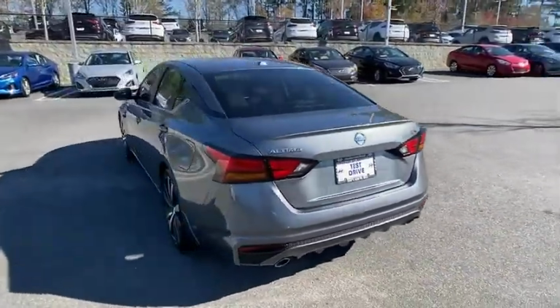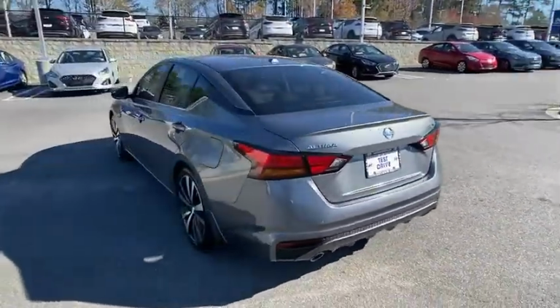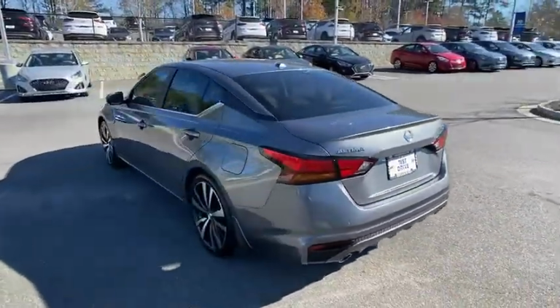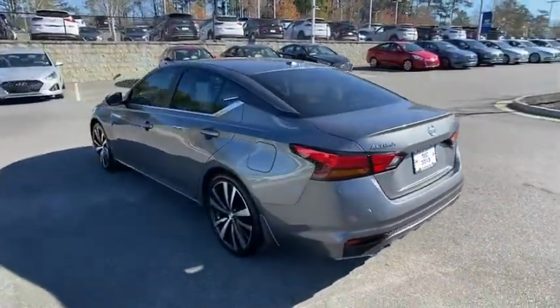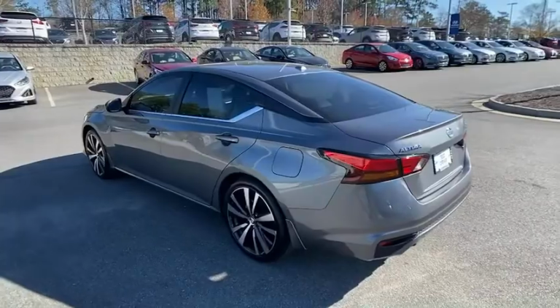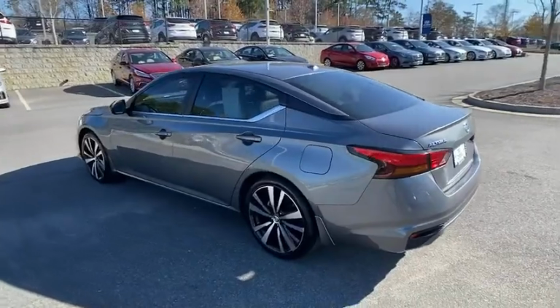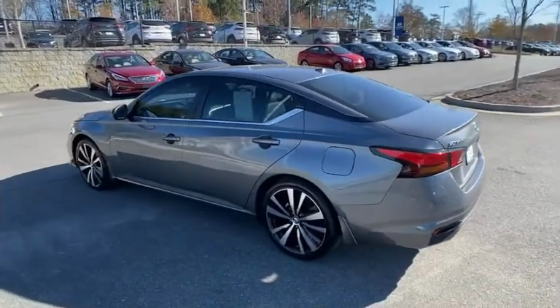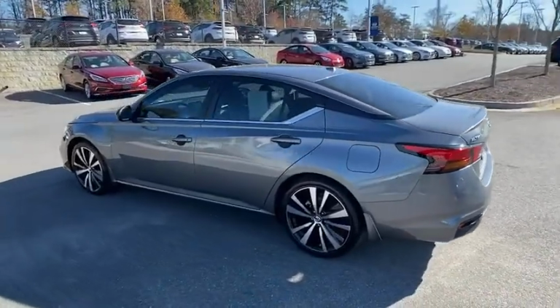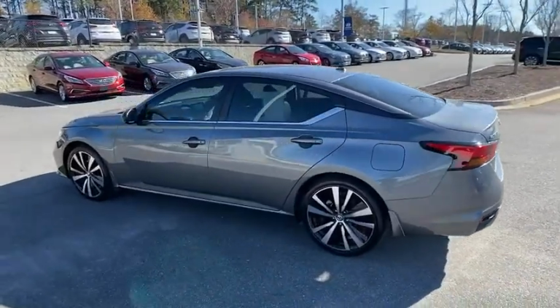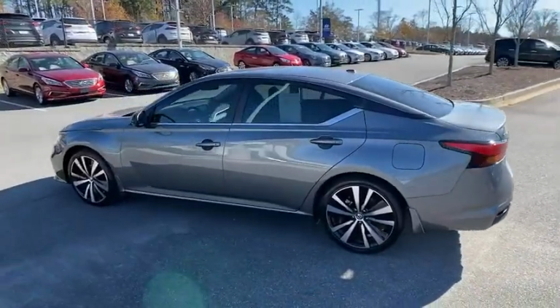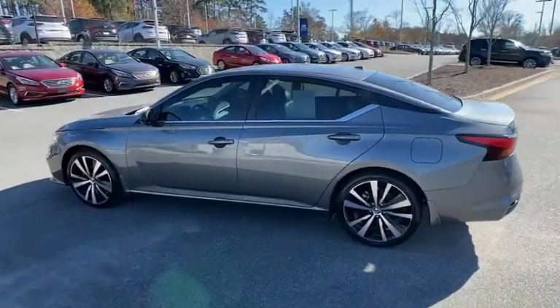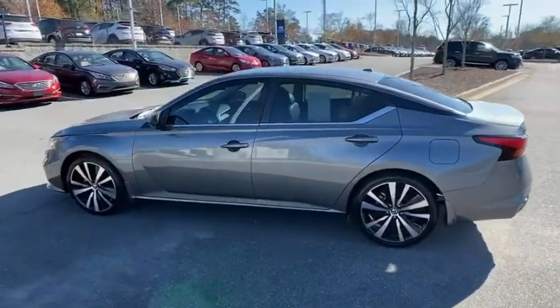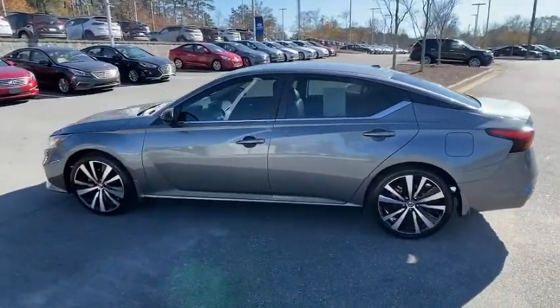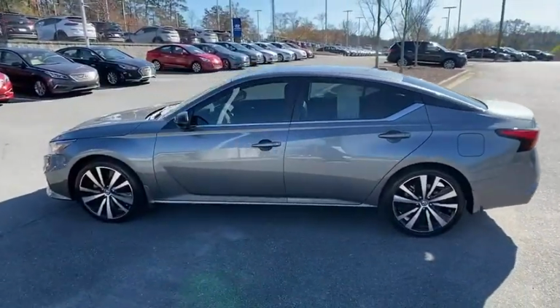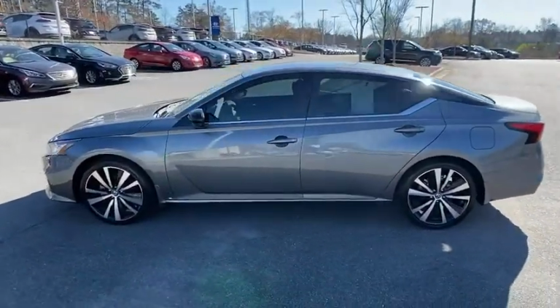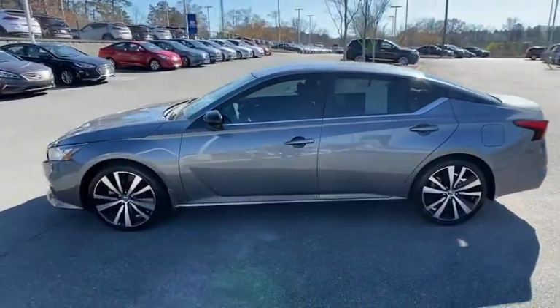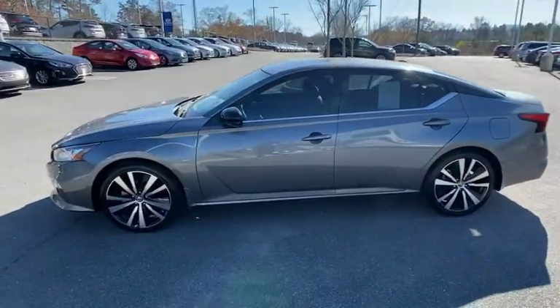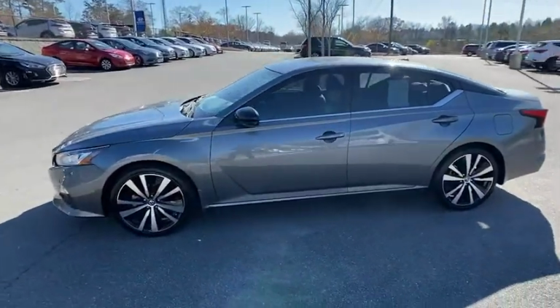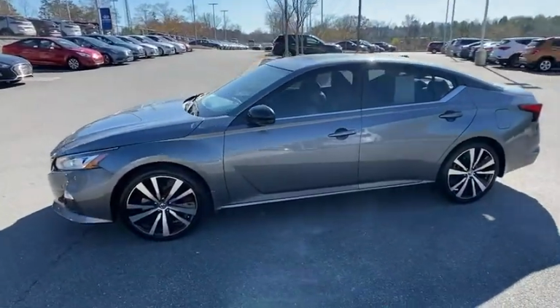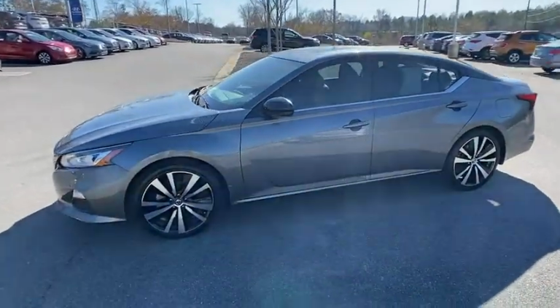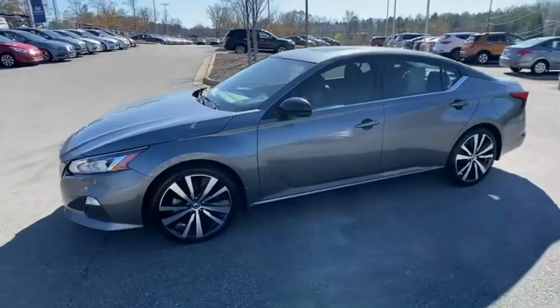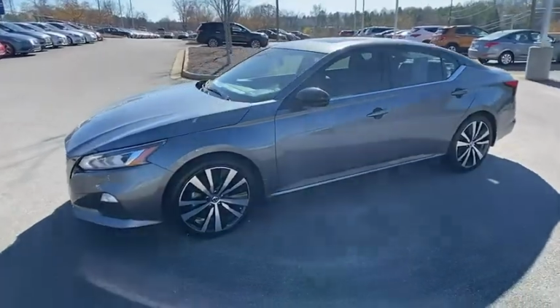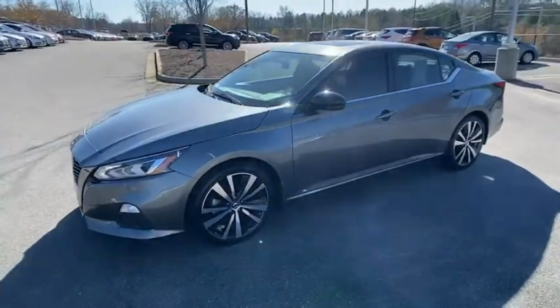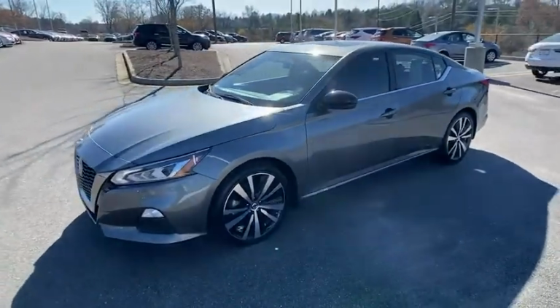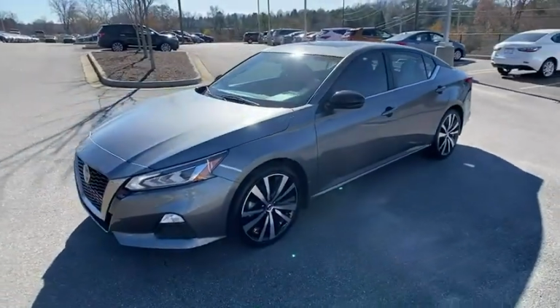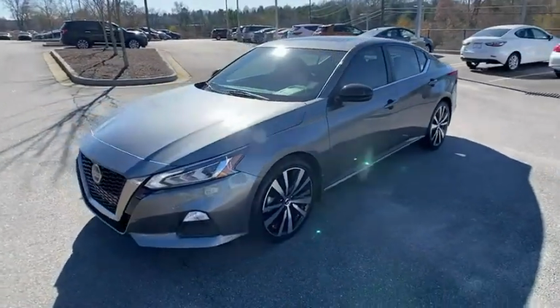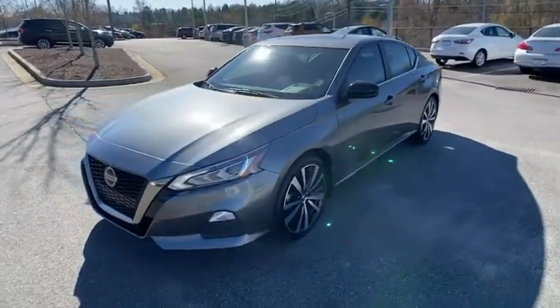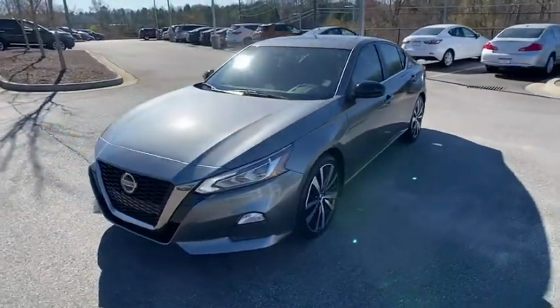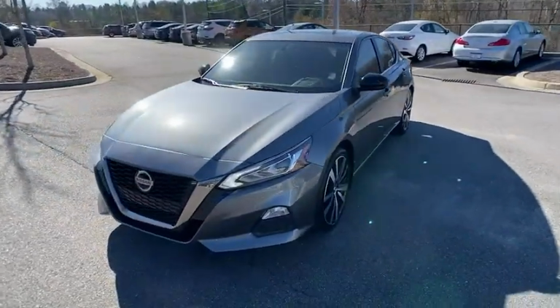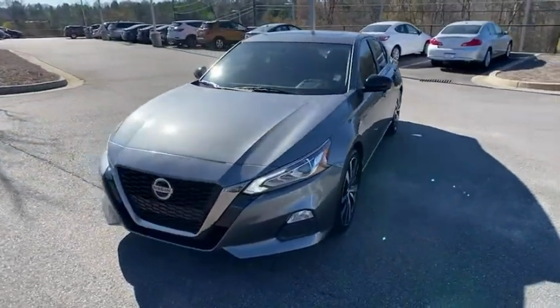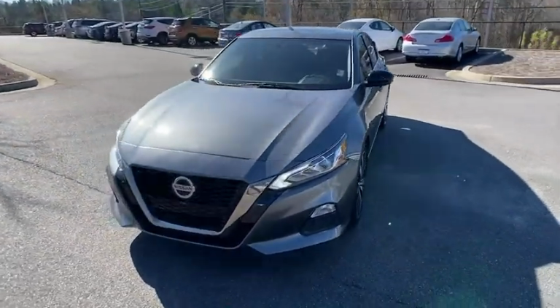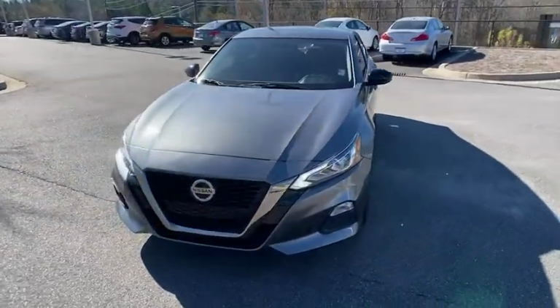and over 5,000 quality and performance tests, and you'll see the Nissan Altima is made to drive and built to last. This vehicle has less than 35,000 miles.